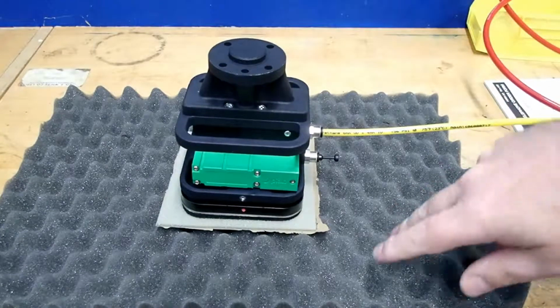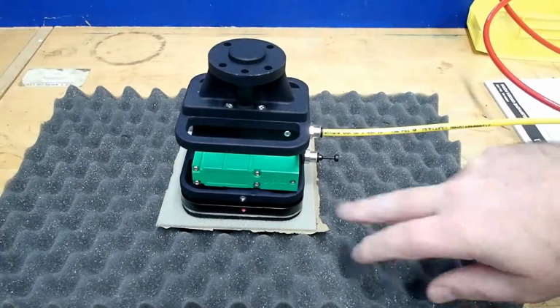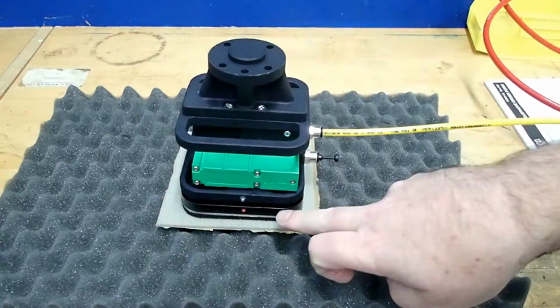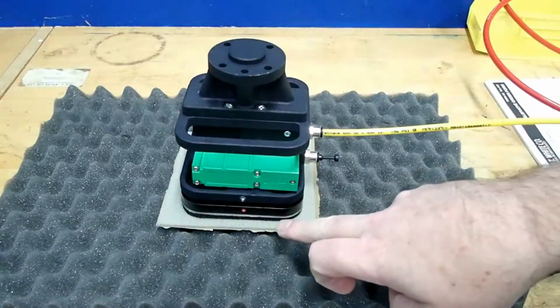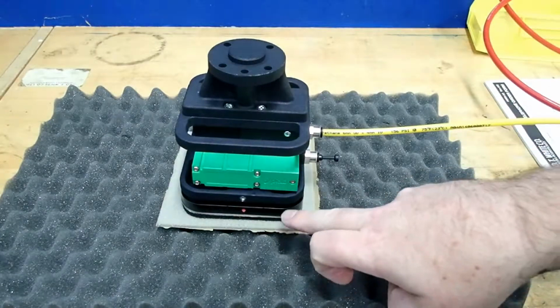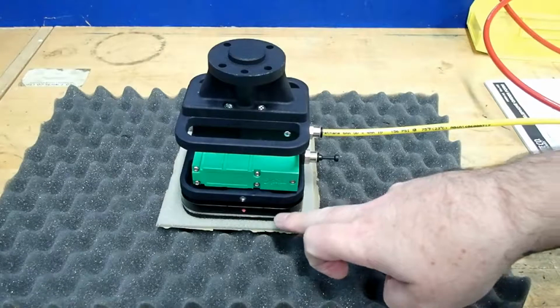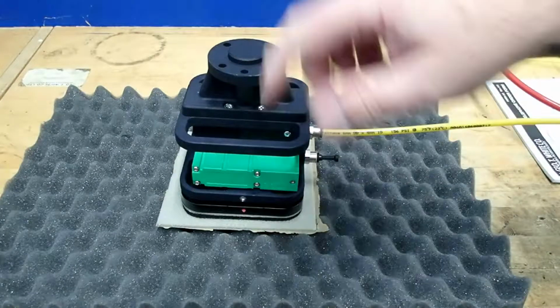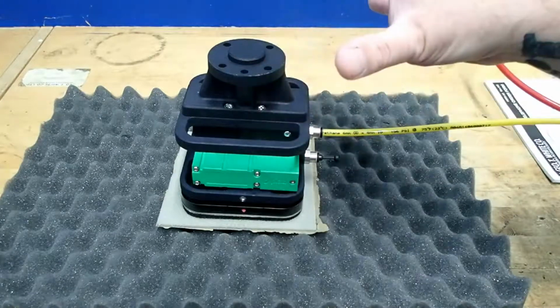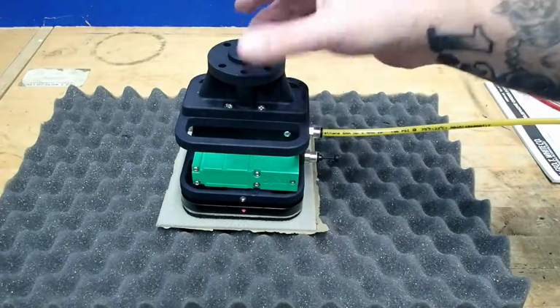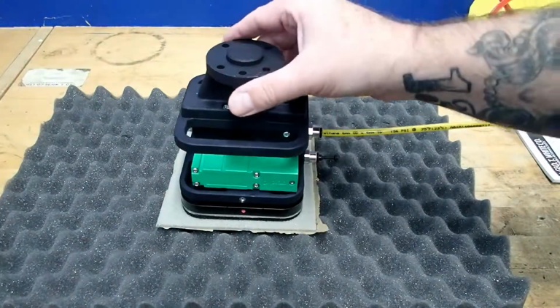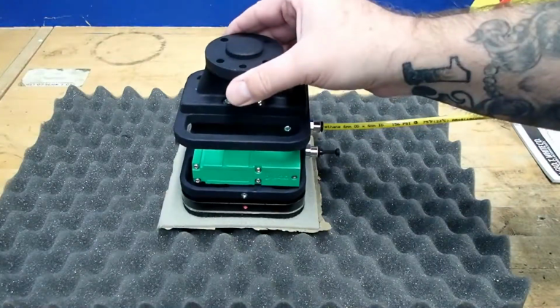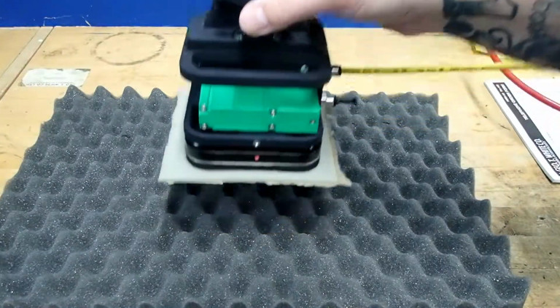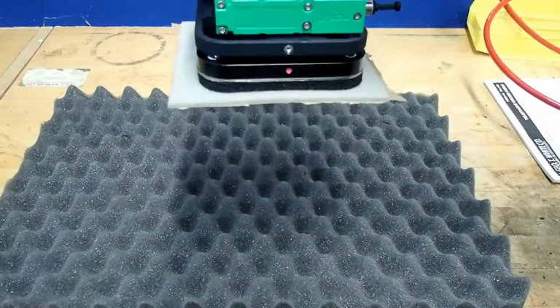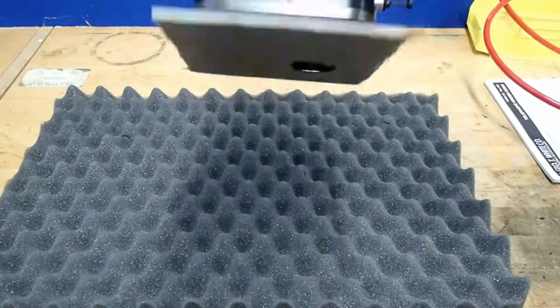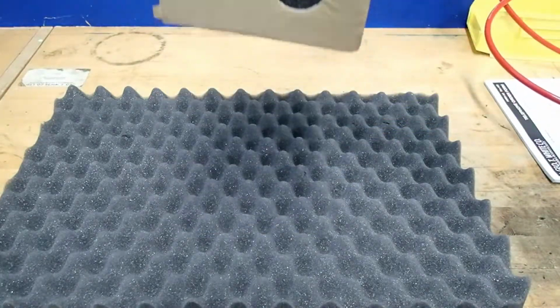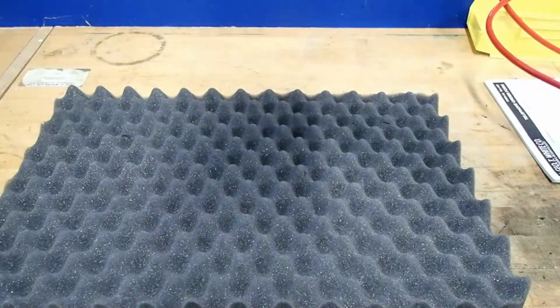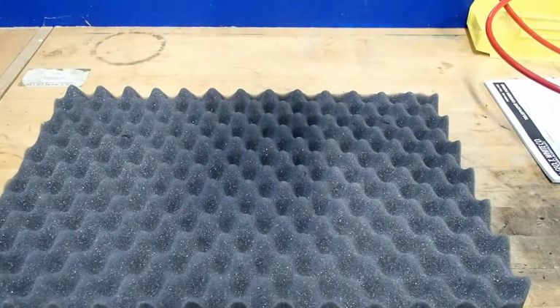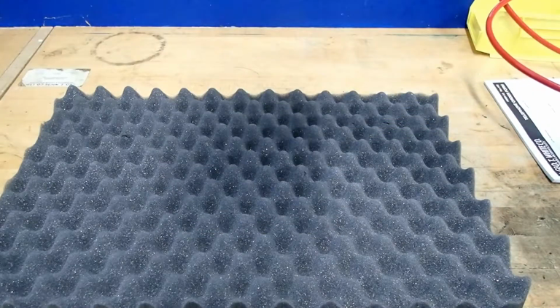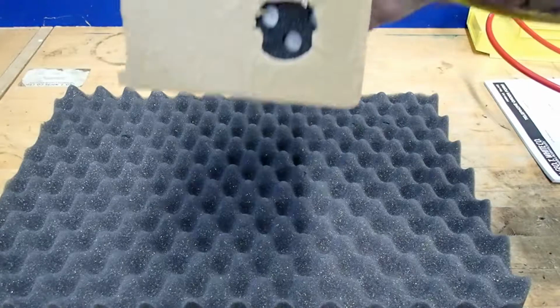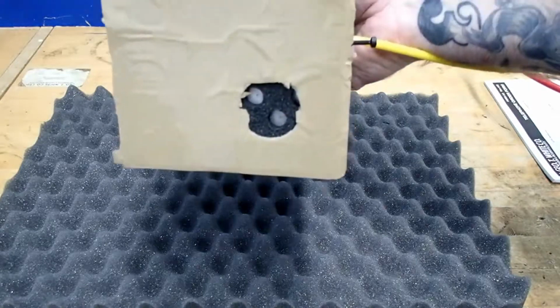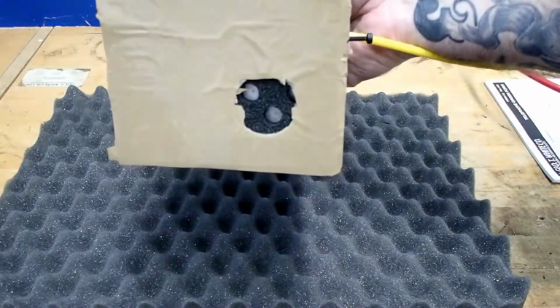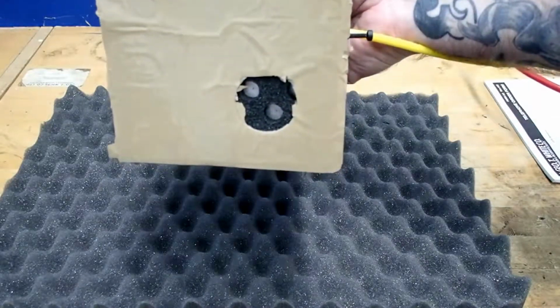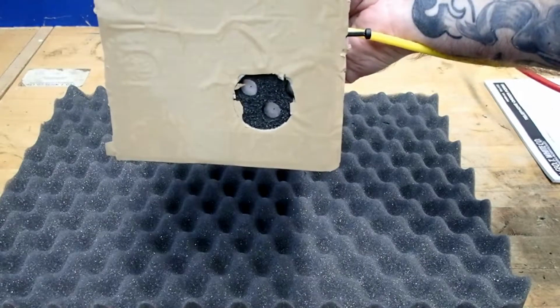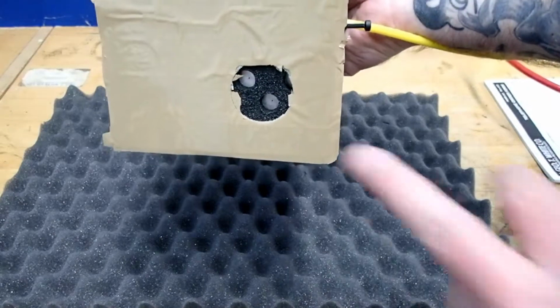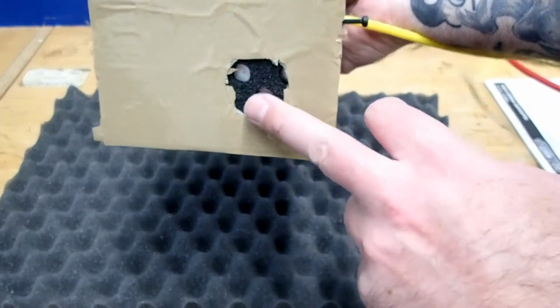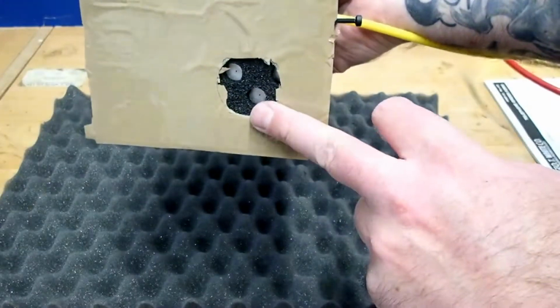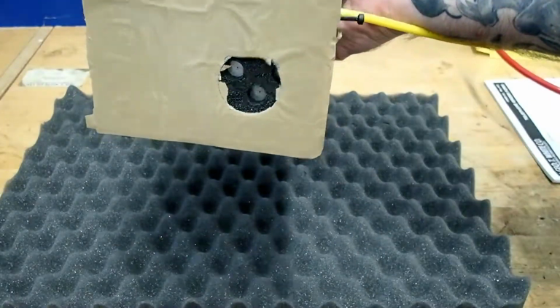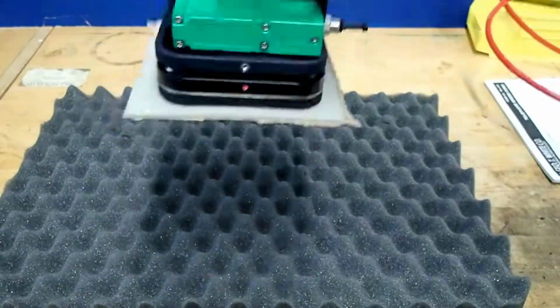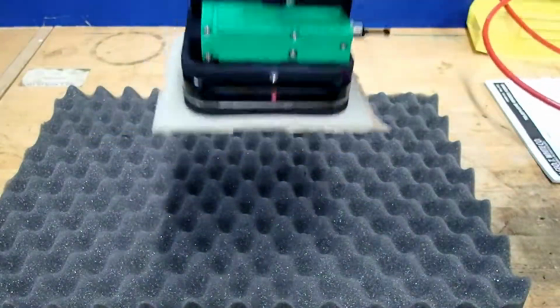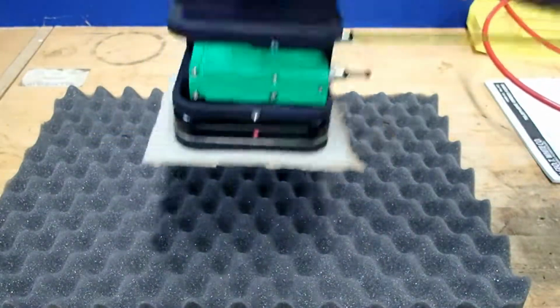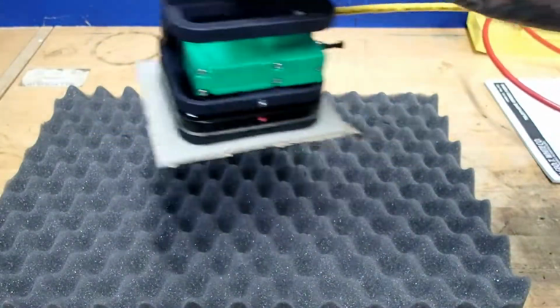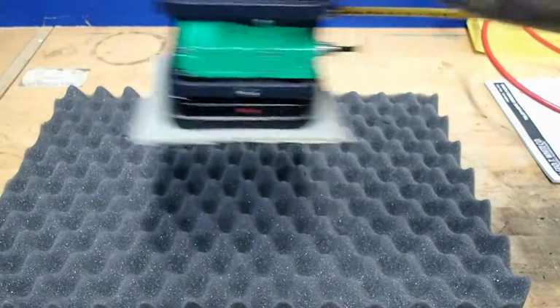You can see how the unit compresses — we now know that we have a signal and we're able to lift the piece, and you can see there's the hole as well. We have some pretty good stability.